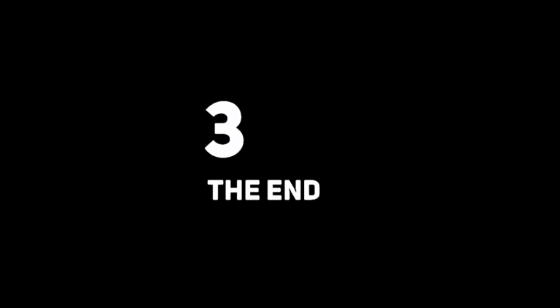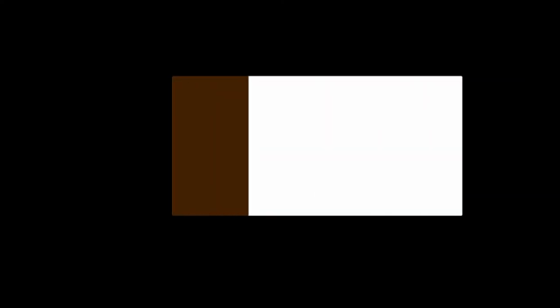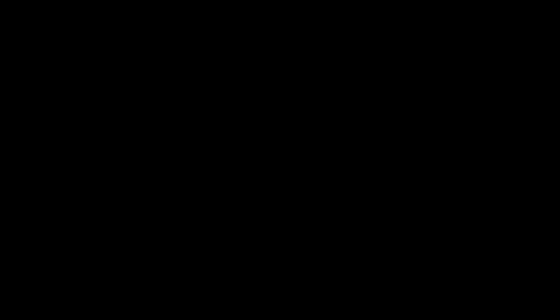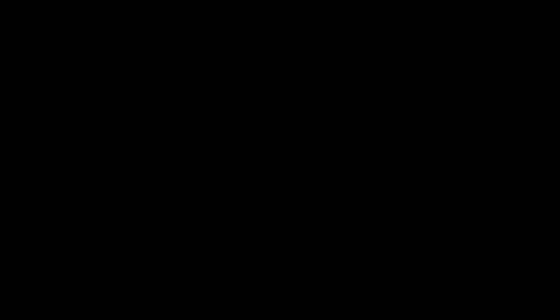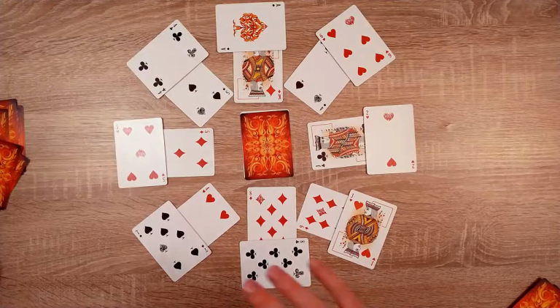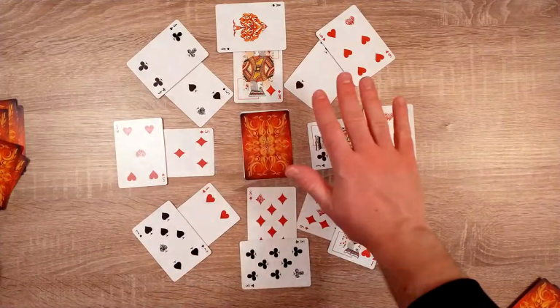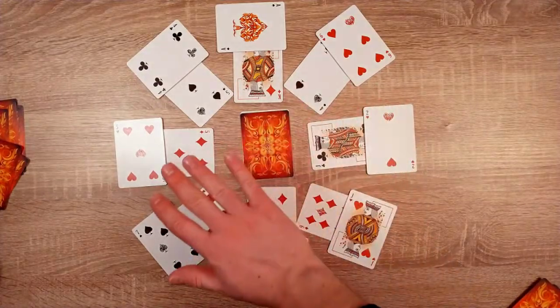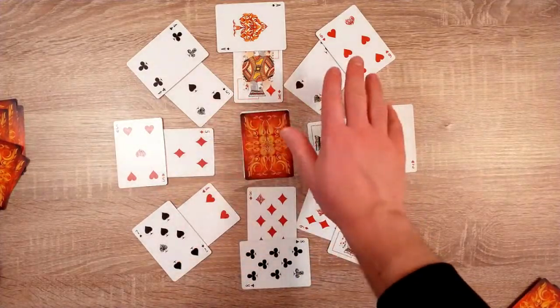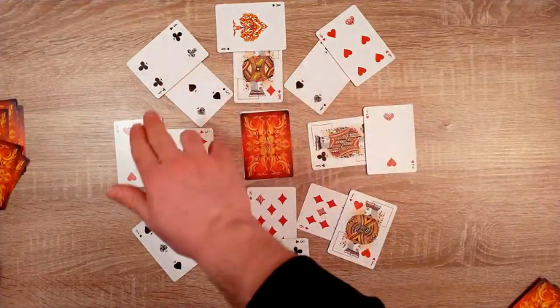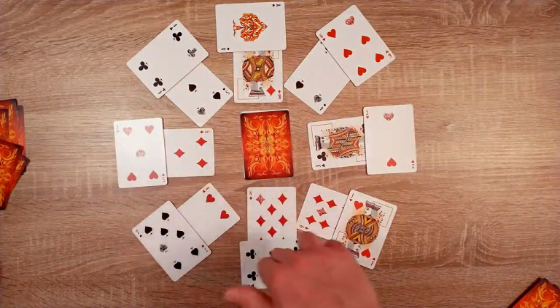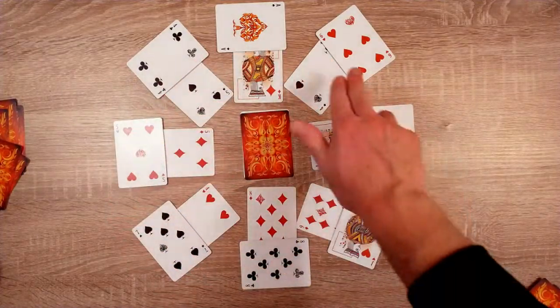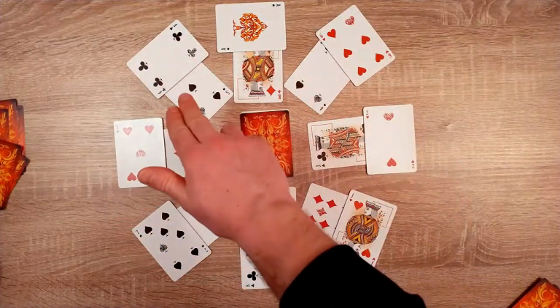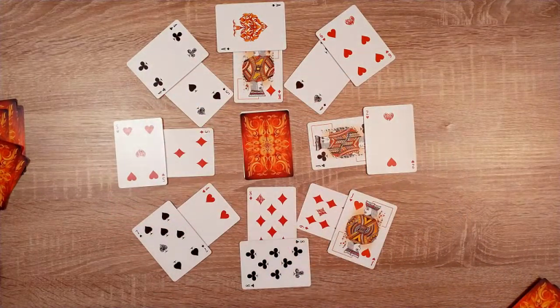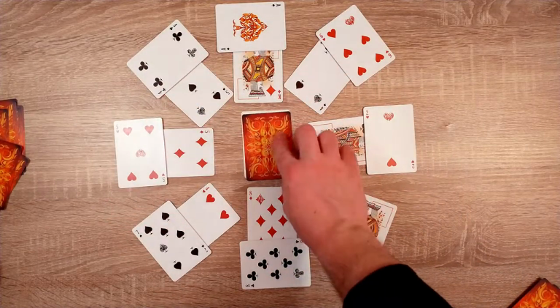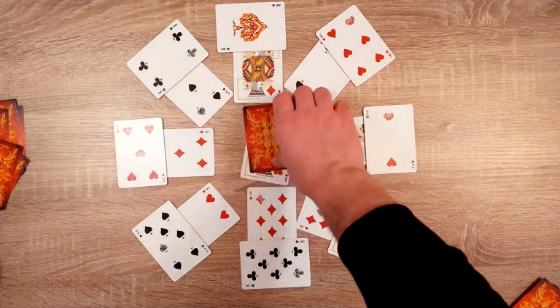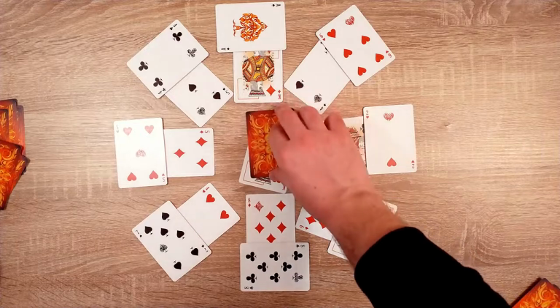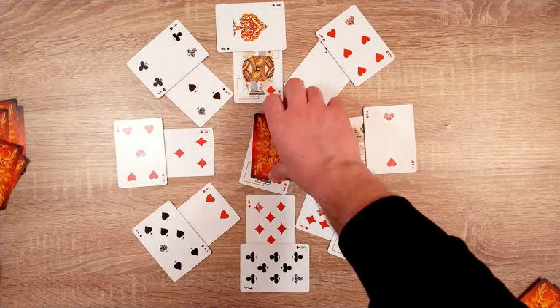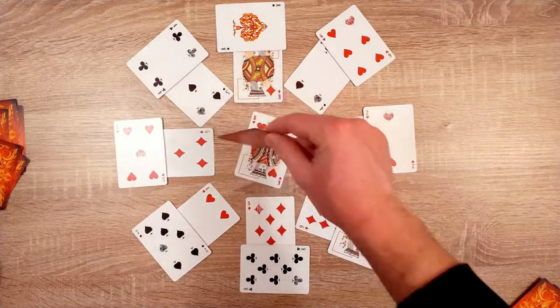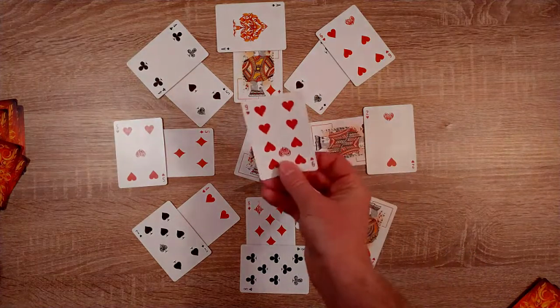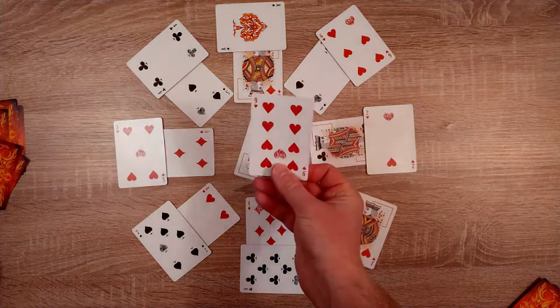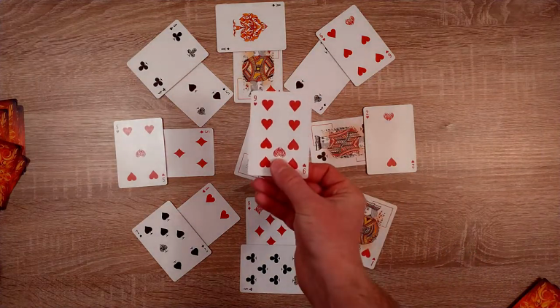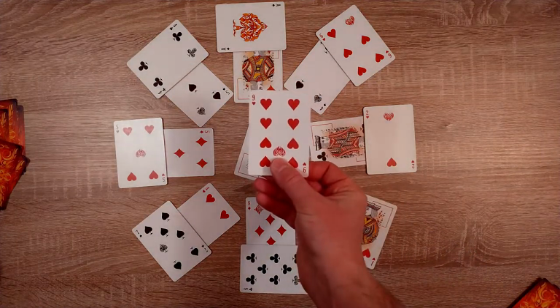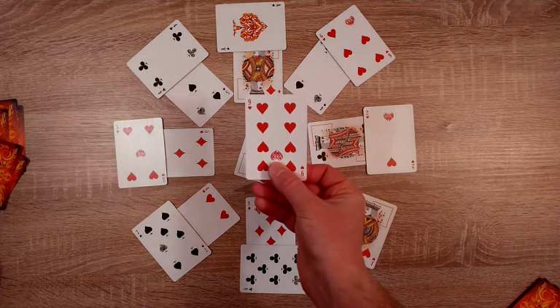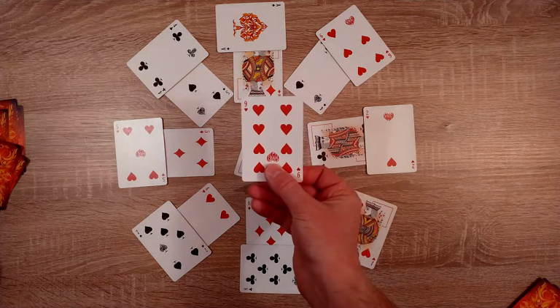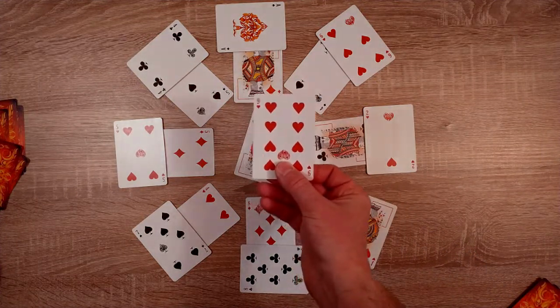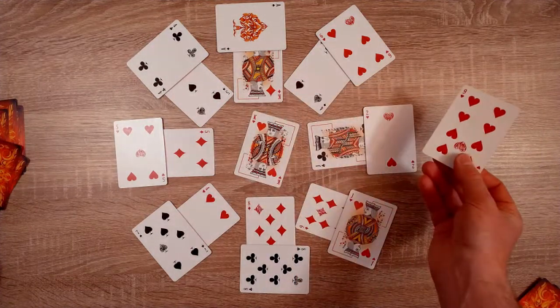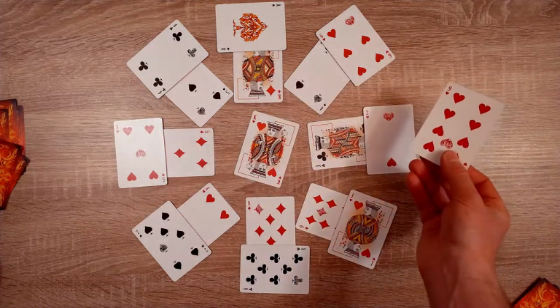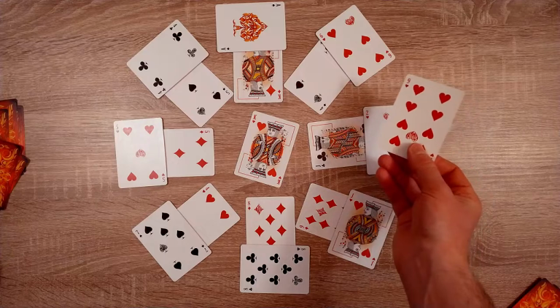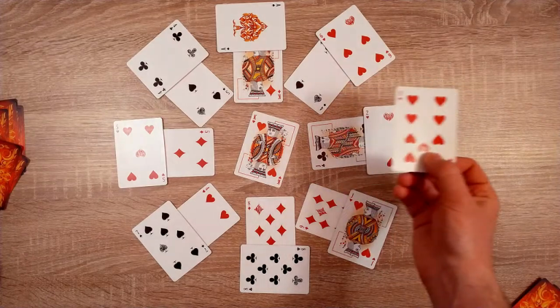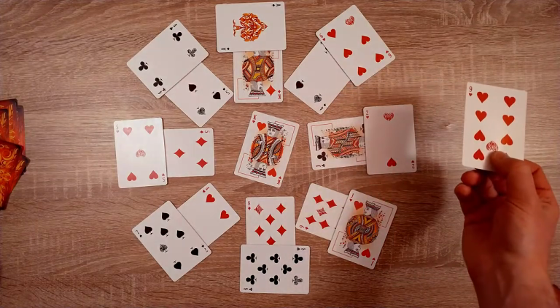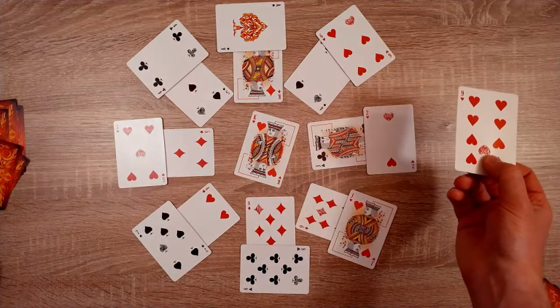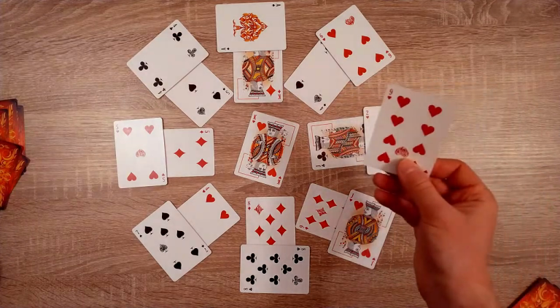At the end of the game, we will come to a certain point where there are no more pairs available. So we flip up the middle card and see if this card can be paired. But in this case it could not — there were no 9s available.